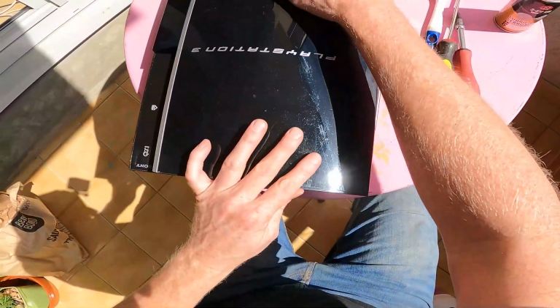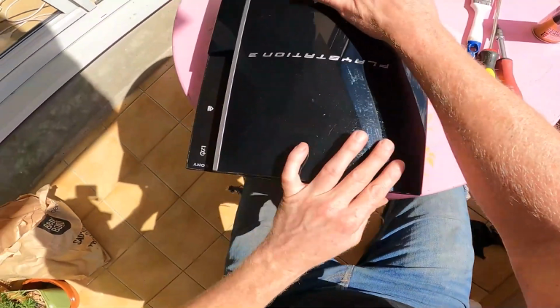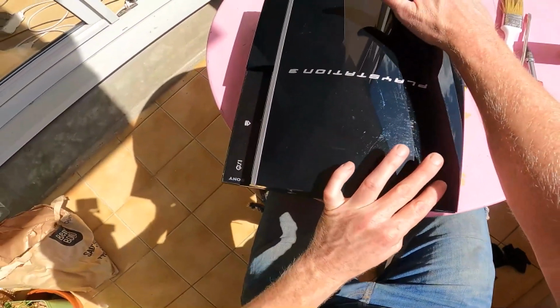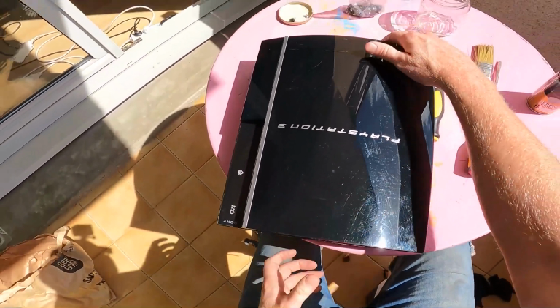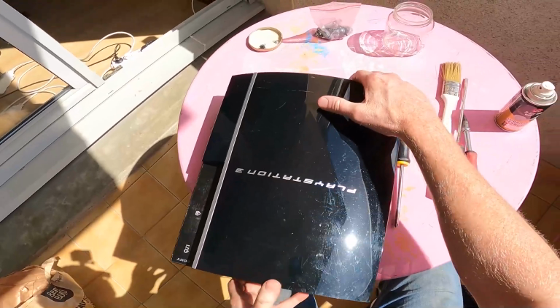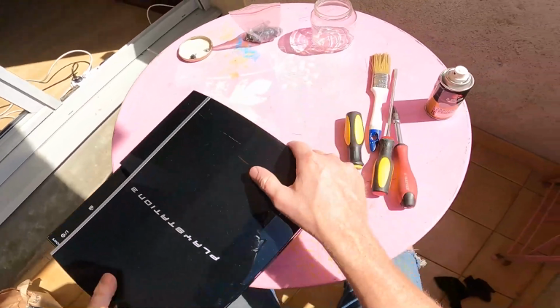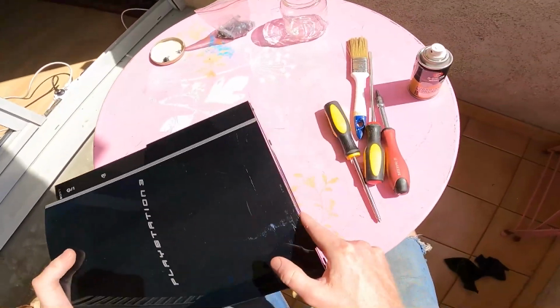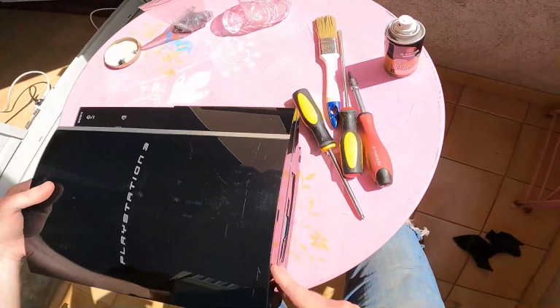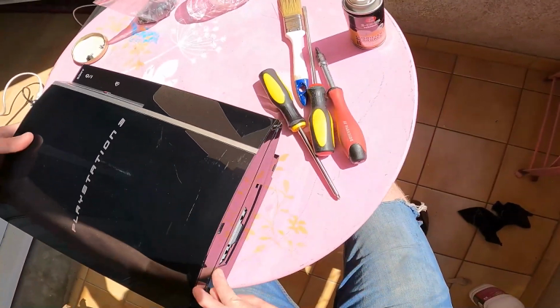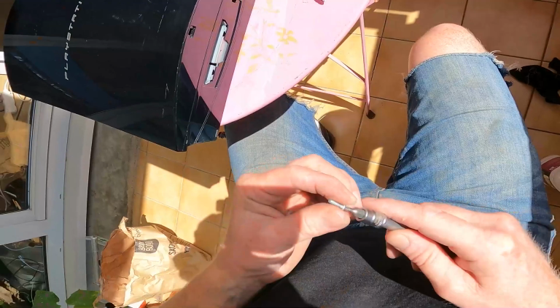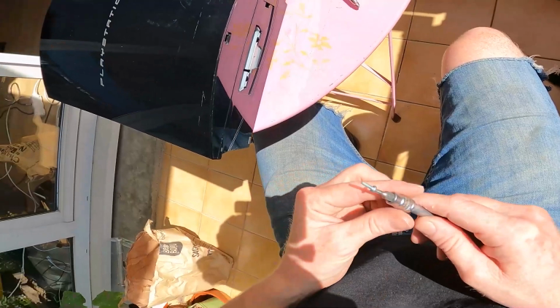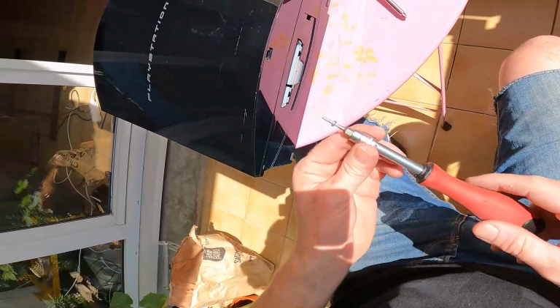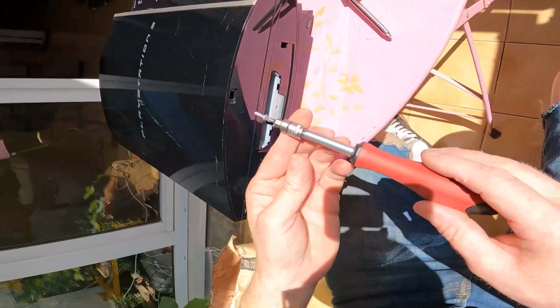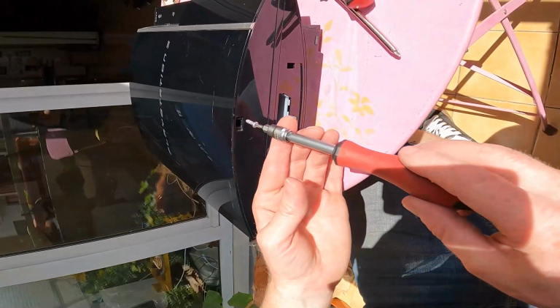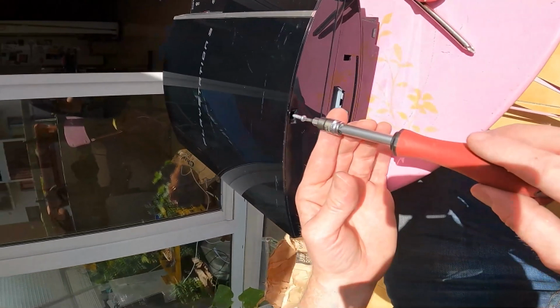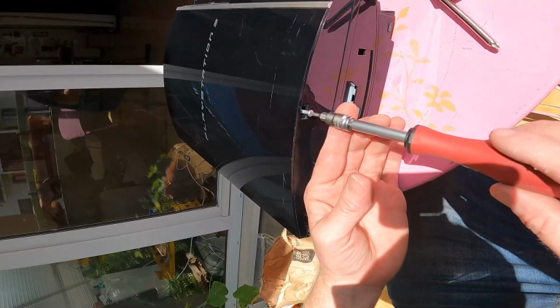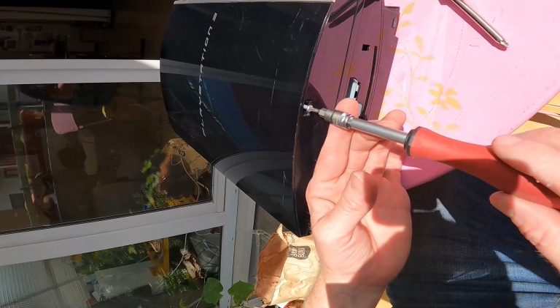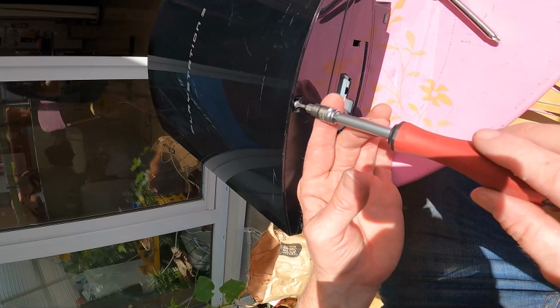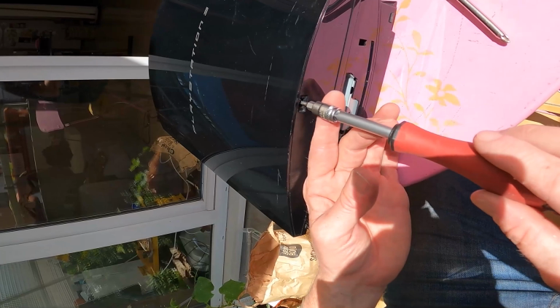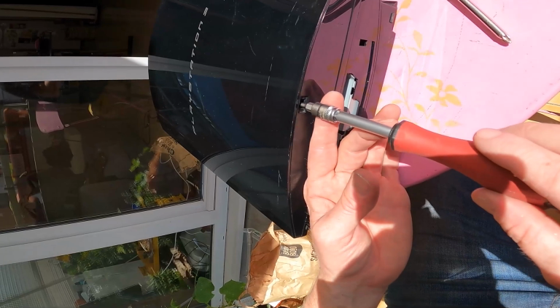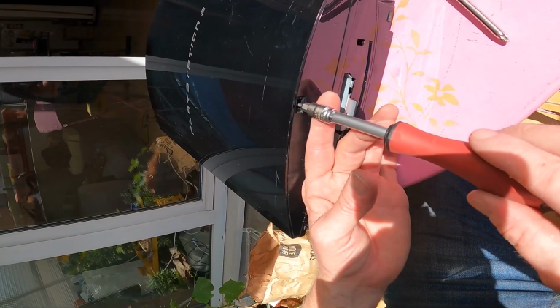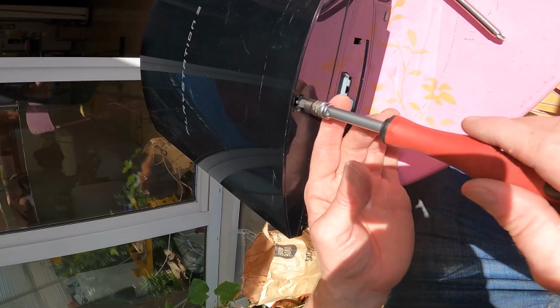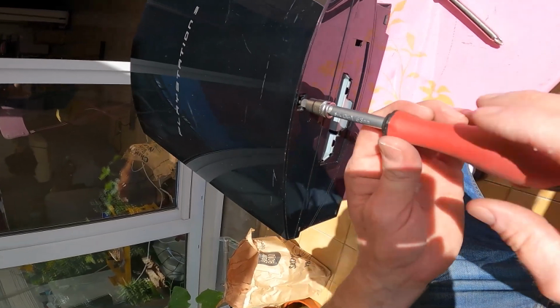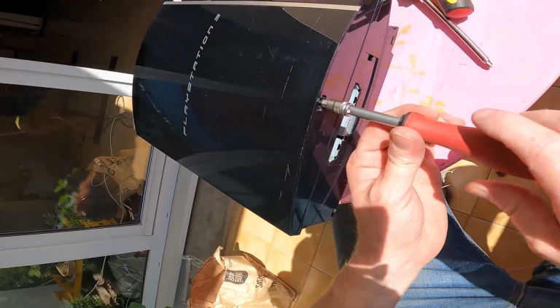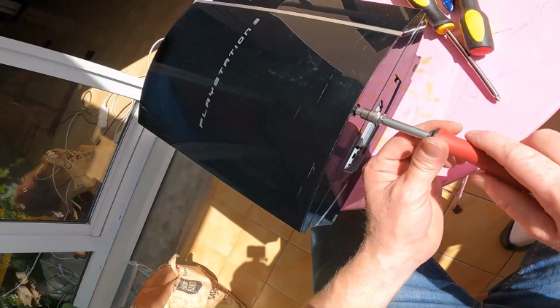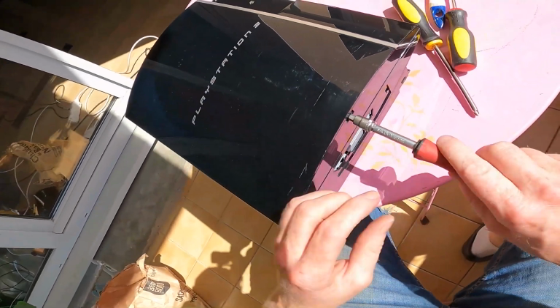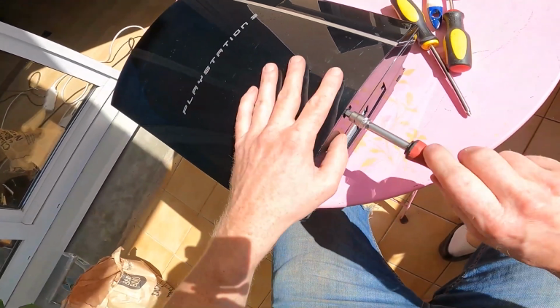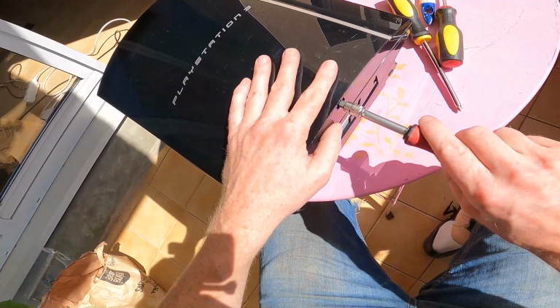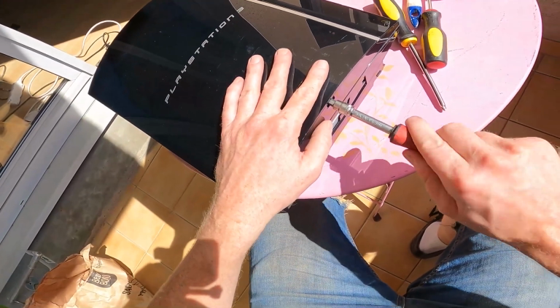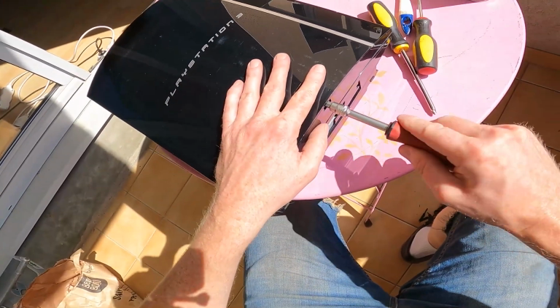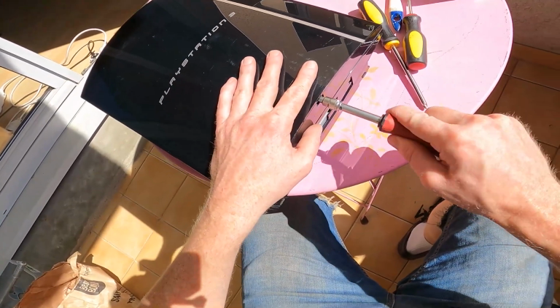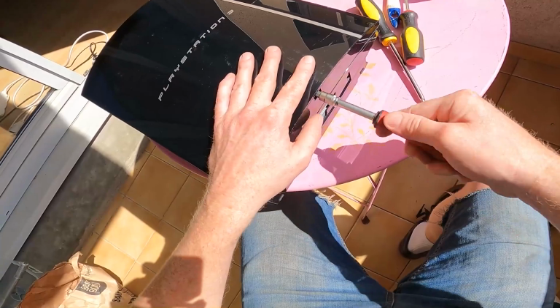Put the light on there. Put it on the horizontal so that it tries to — yeah, got it. Nice. Very nice.